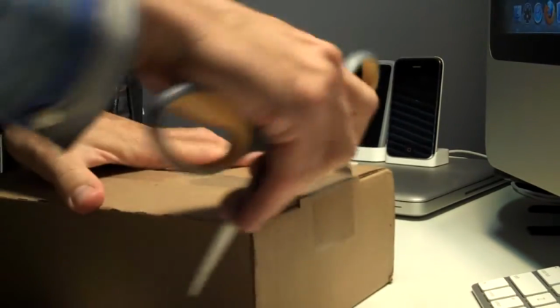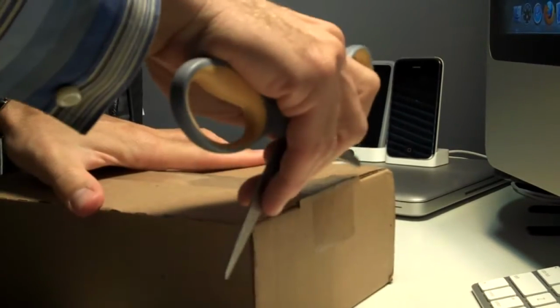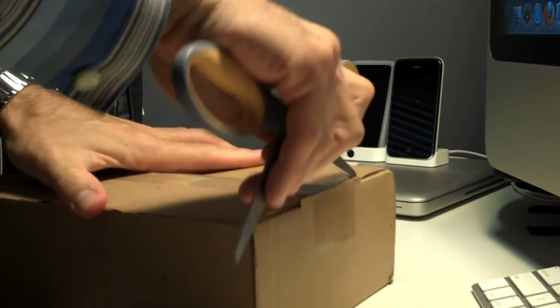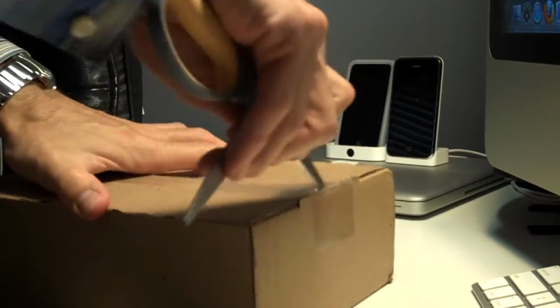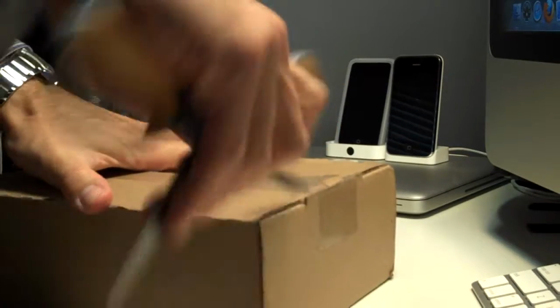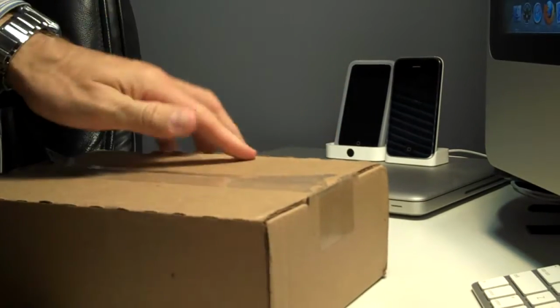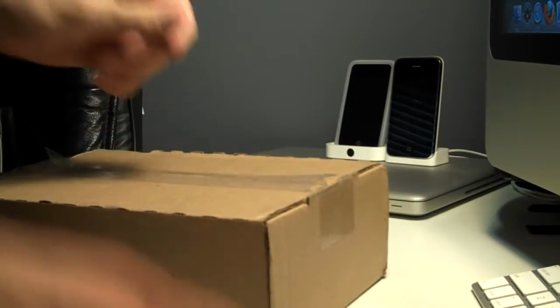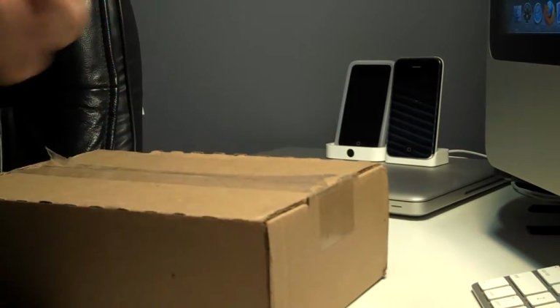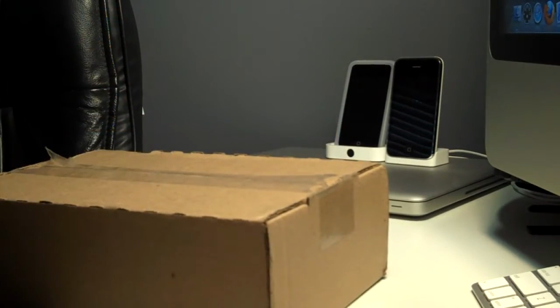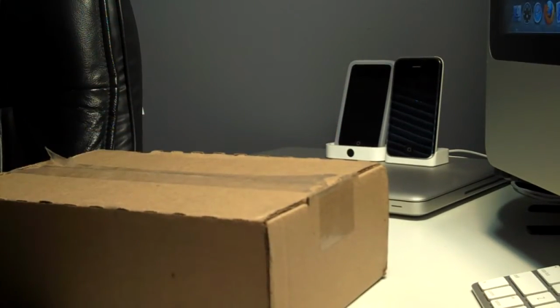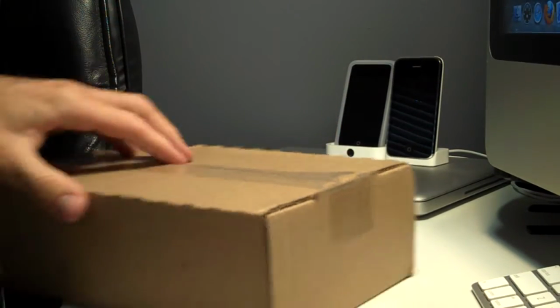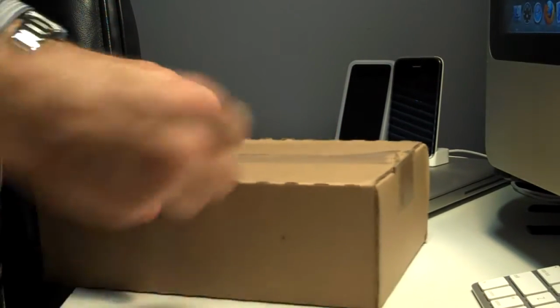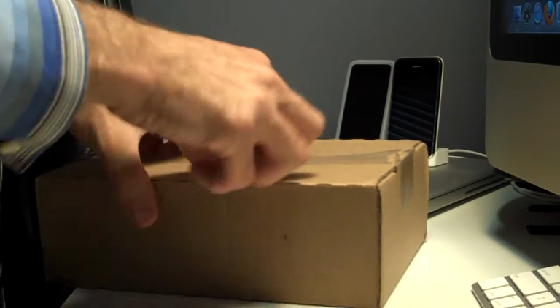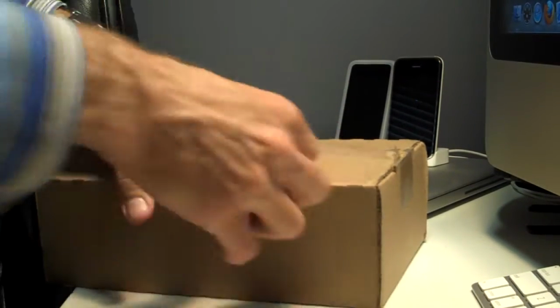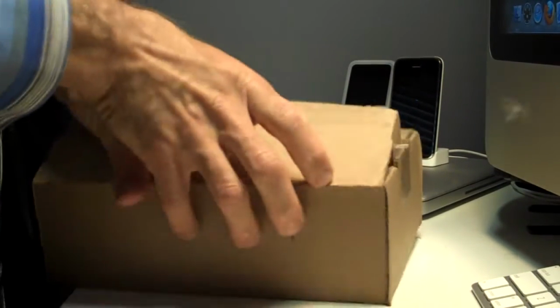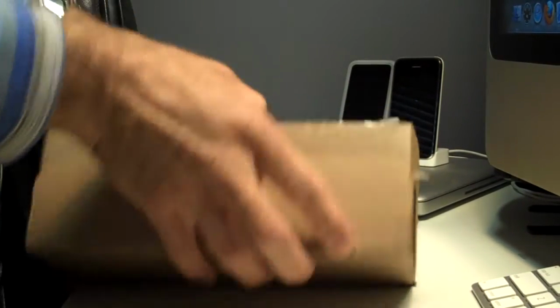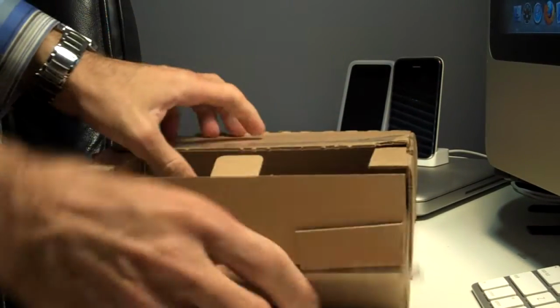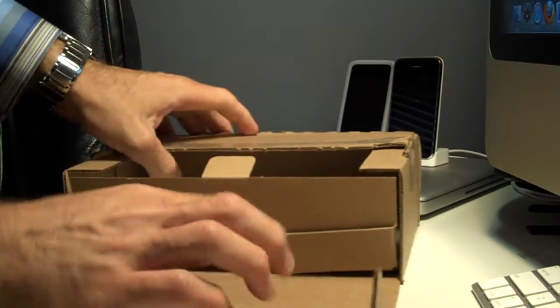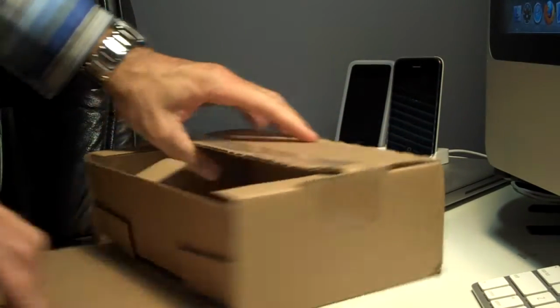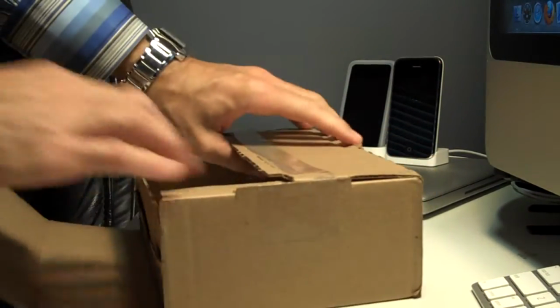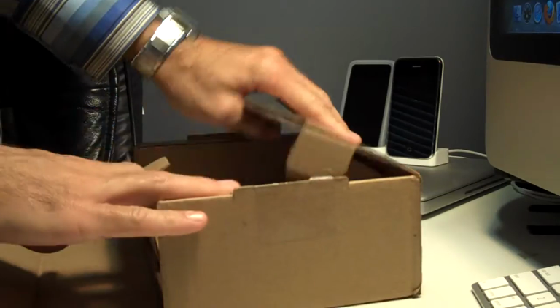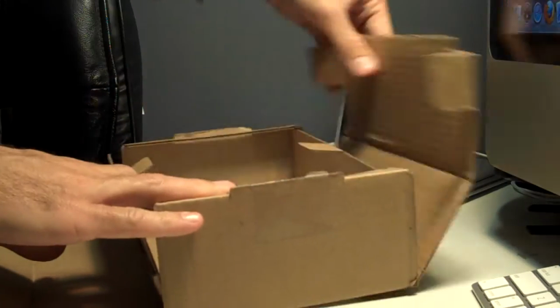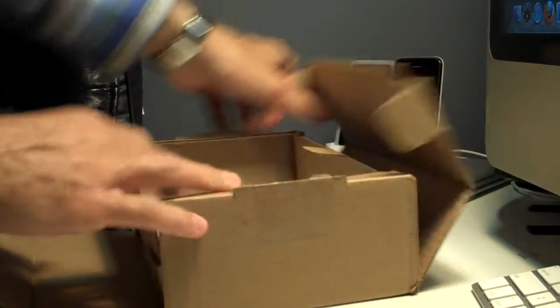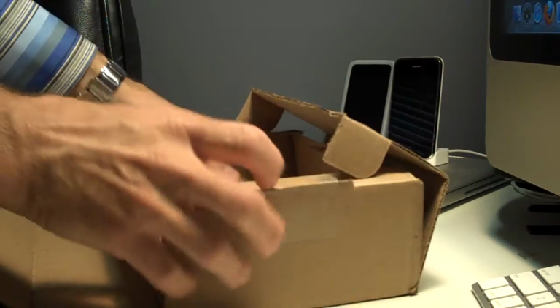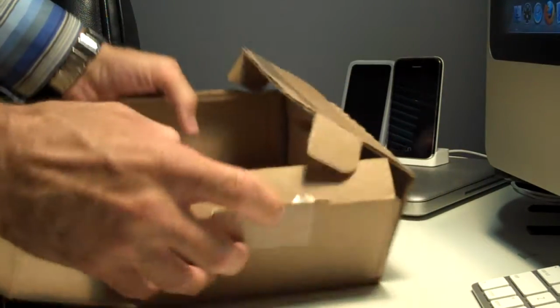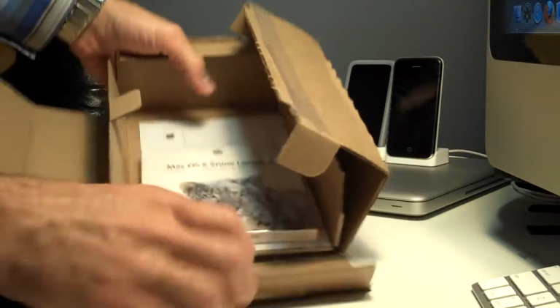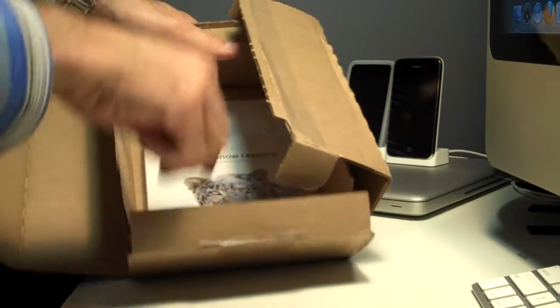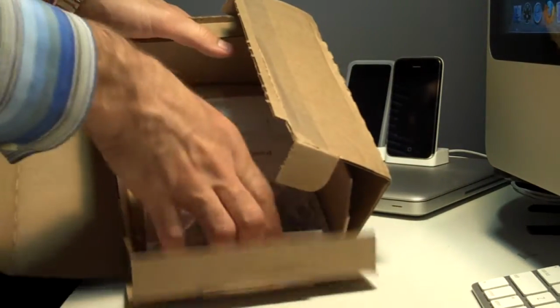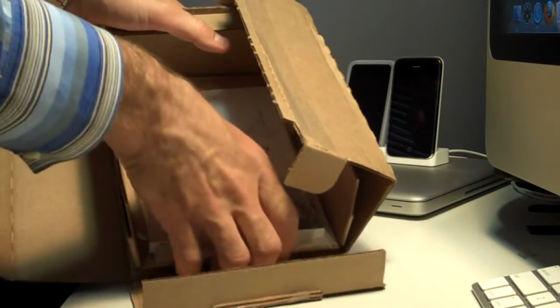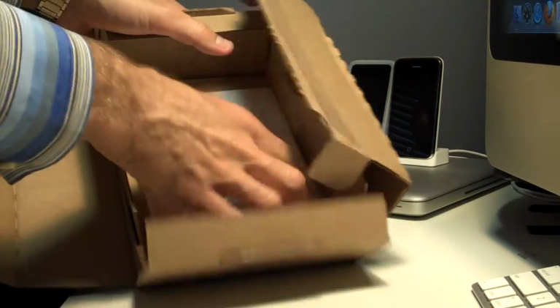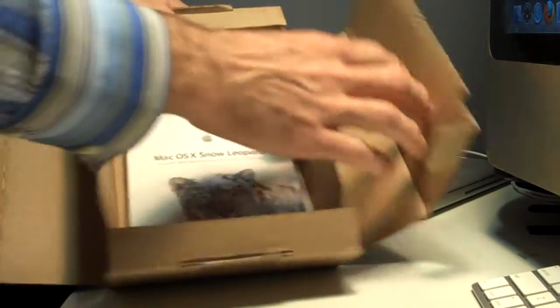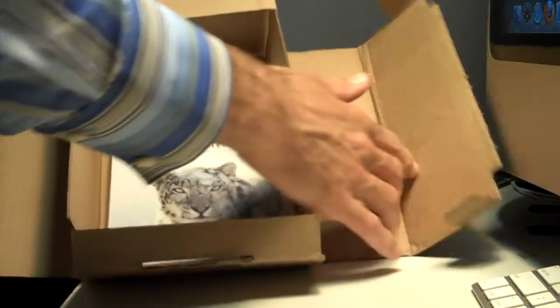I did order this from Apple.com. This is the Family Pack. It should come with five discs. I have three Macs, so five will do.